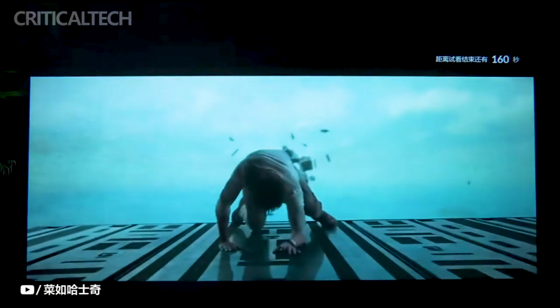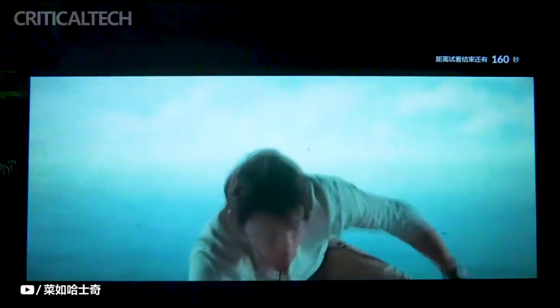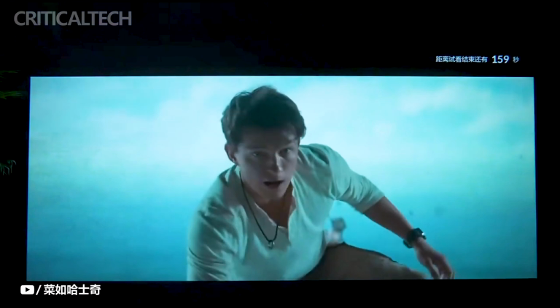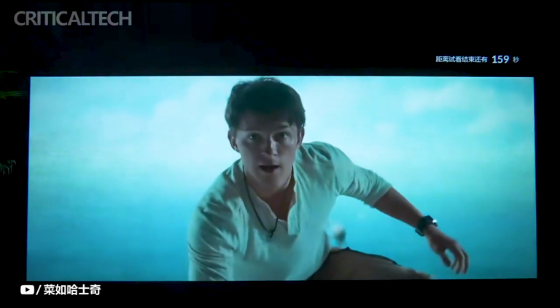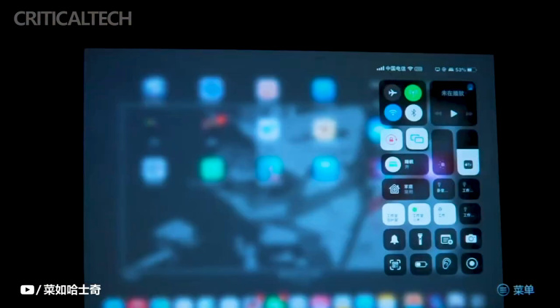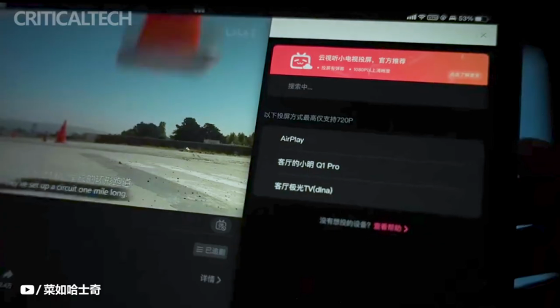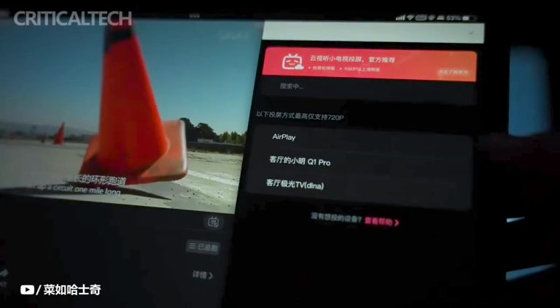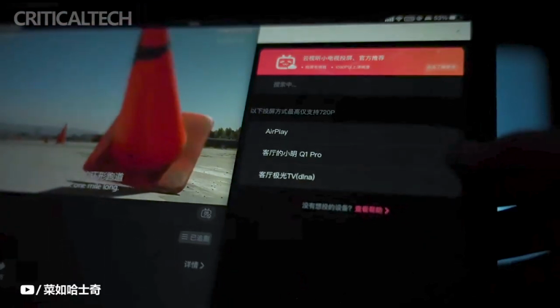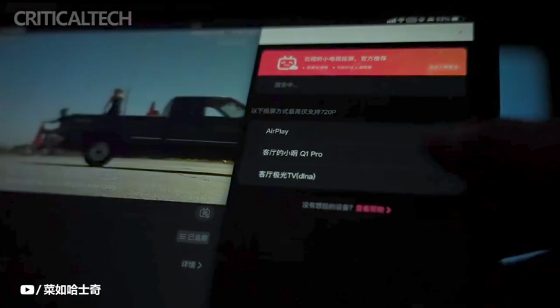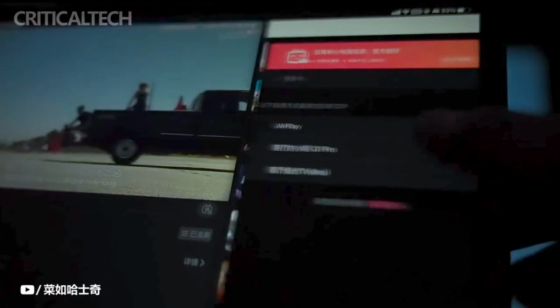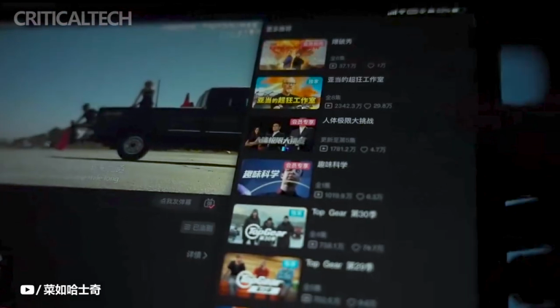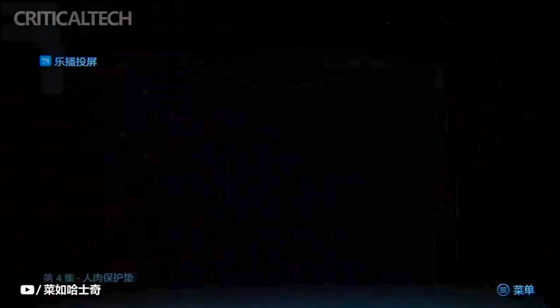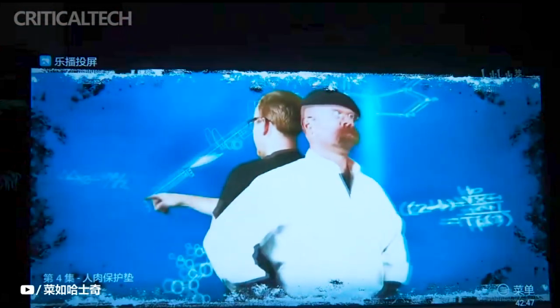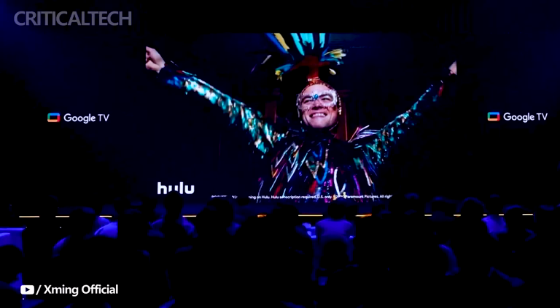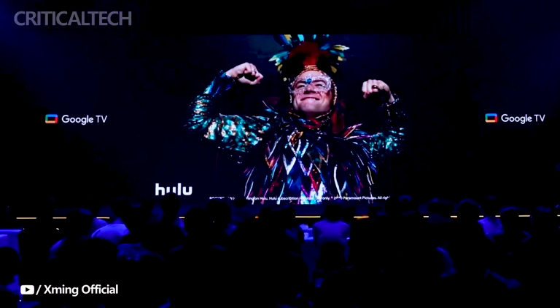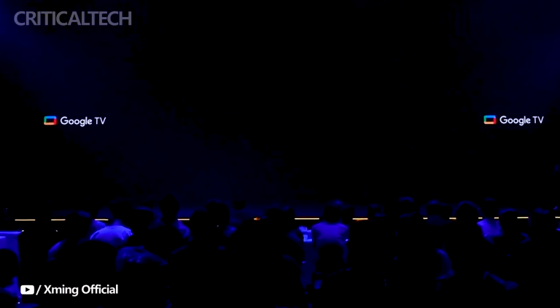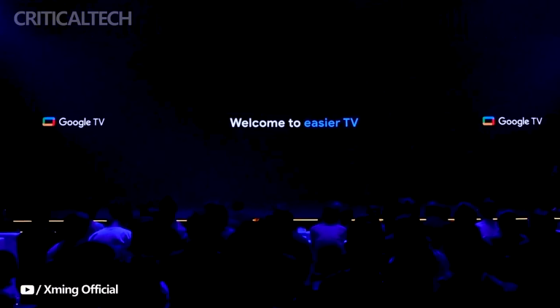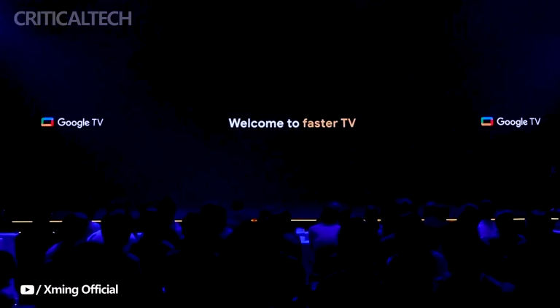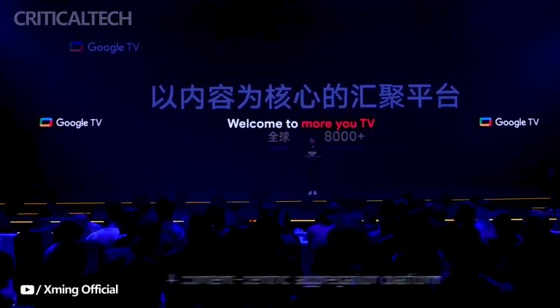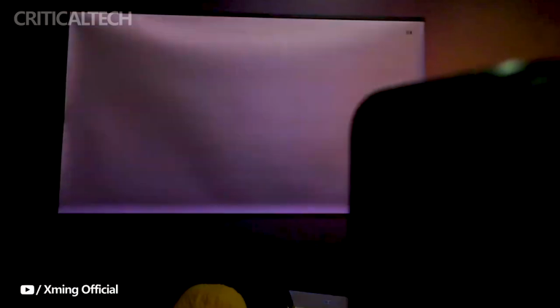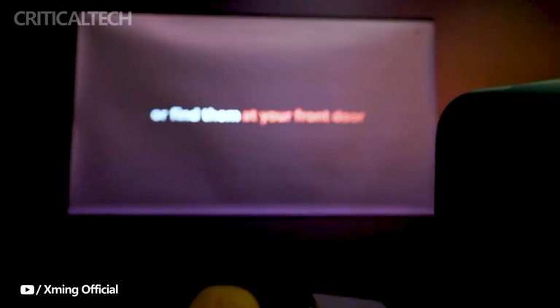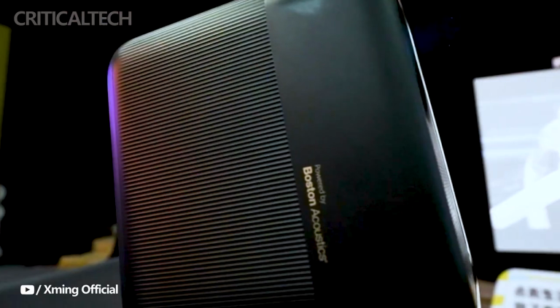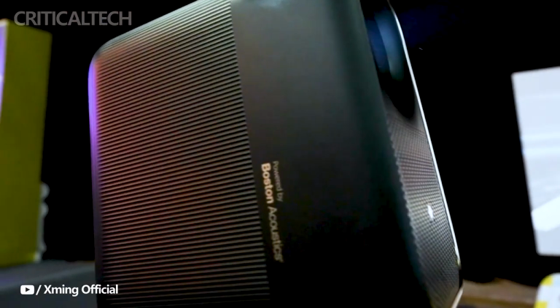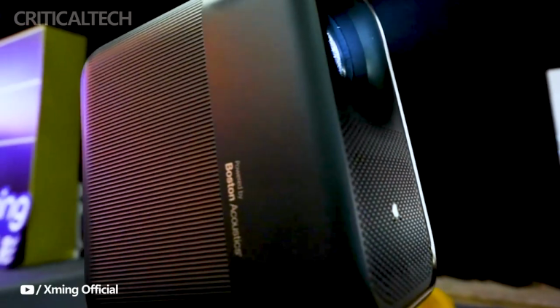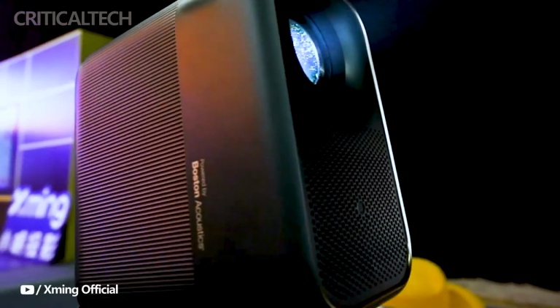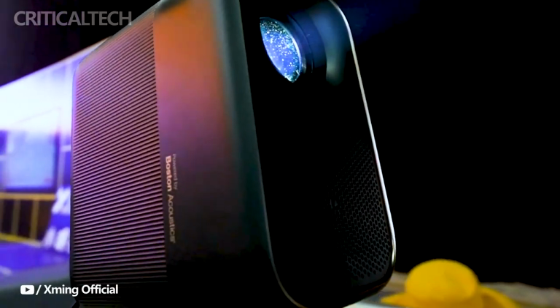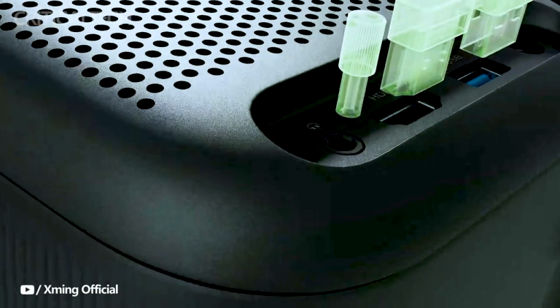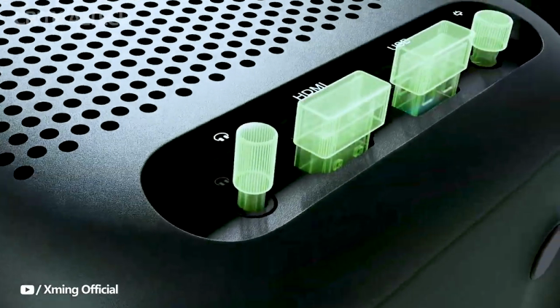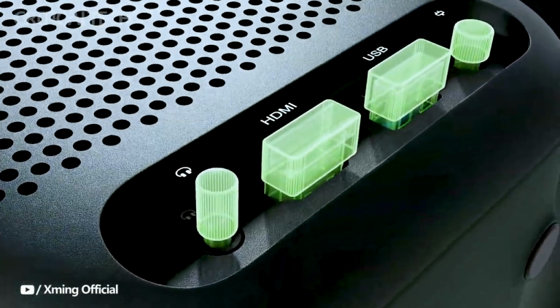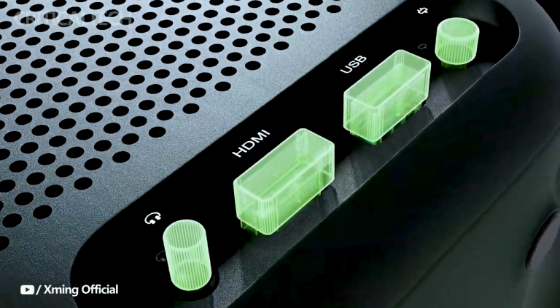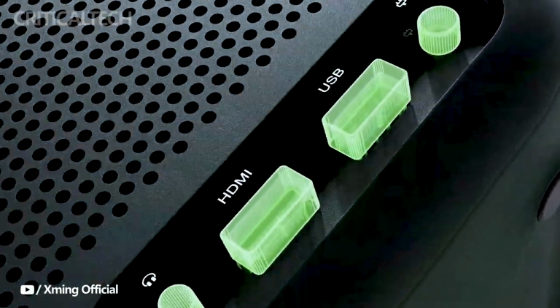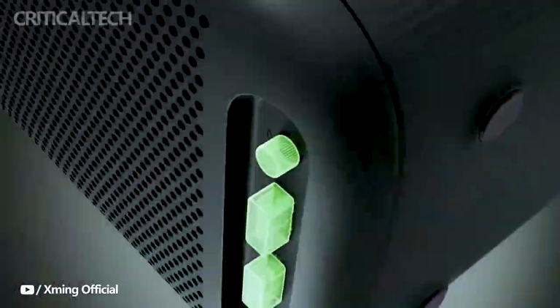Gaming enthusiasts will particularly appreciate the projector's 60fps frame rate and ultra-low input lag, delivering a gaming experience that's smooth, responsive, and immersive. The HDMI 2.1 interface ensures compatibility with the latest gaming consoles, enhancing the connectivity options.